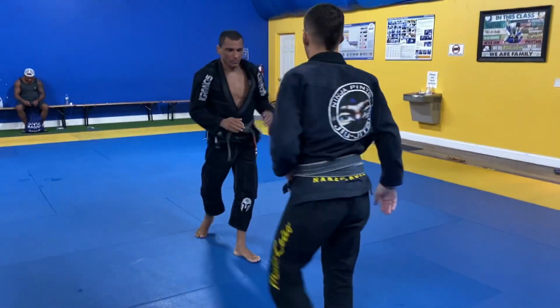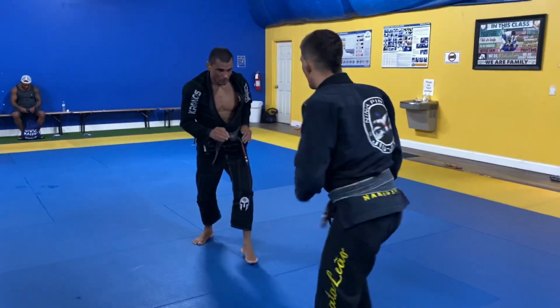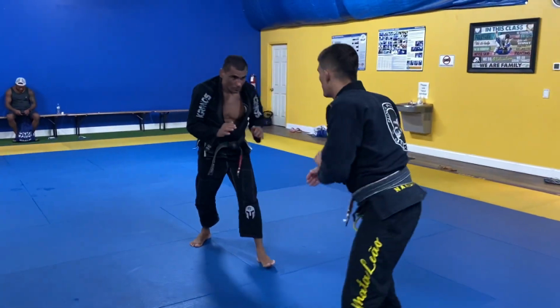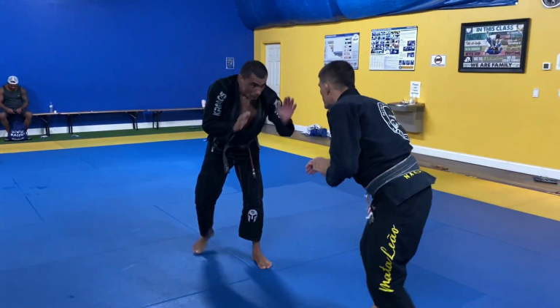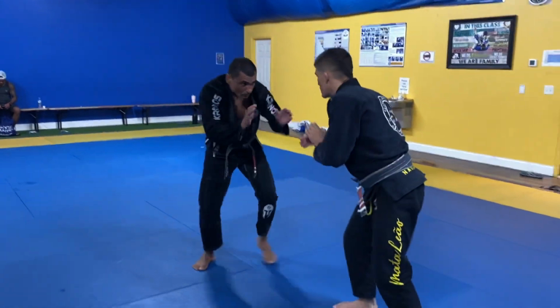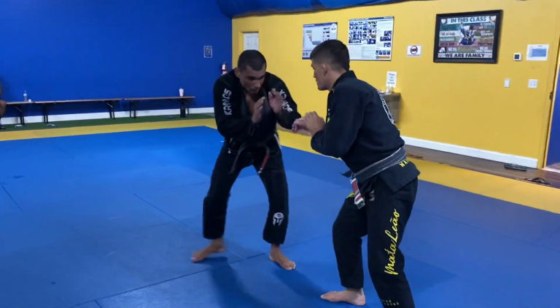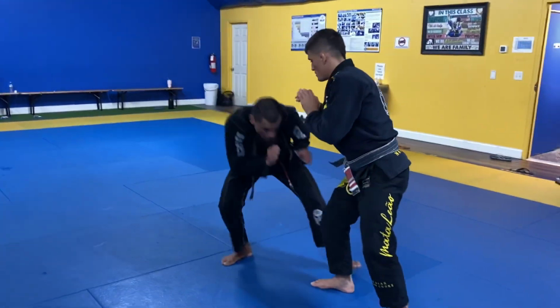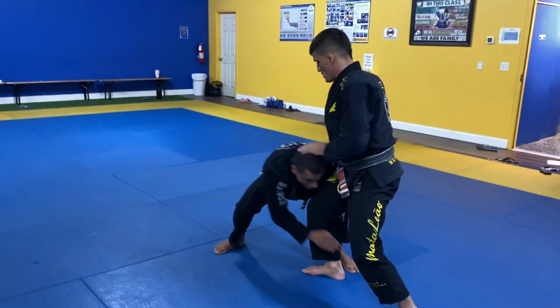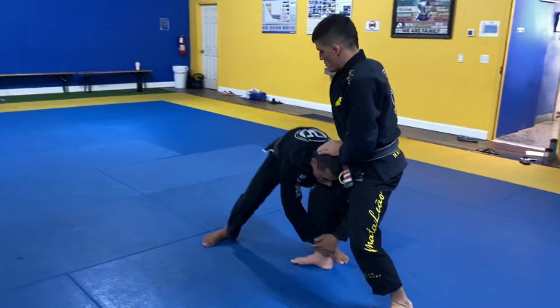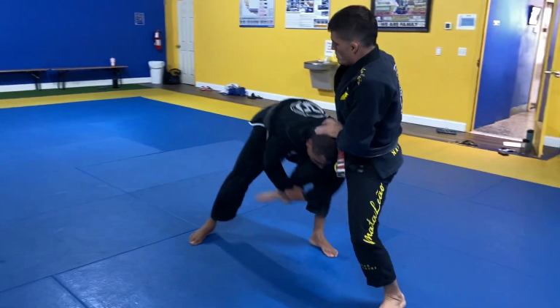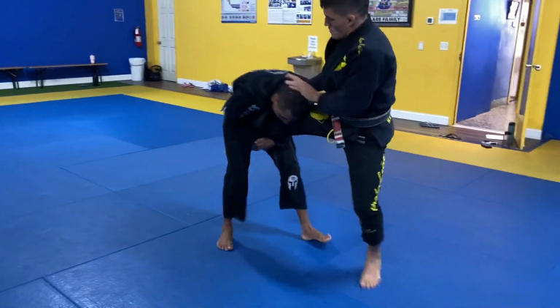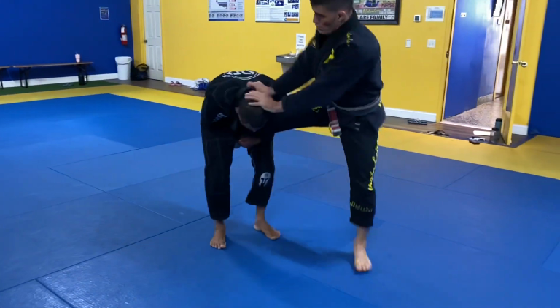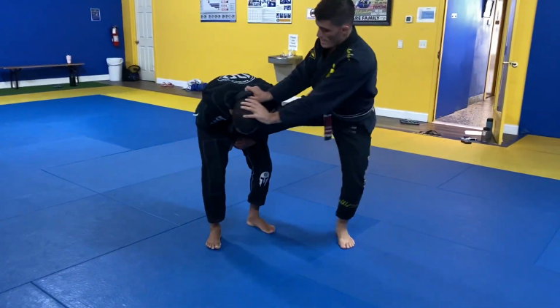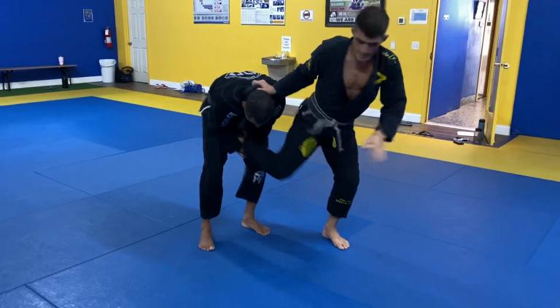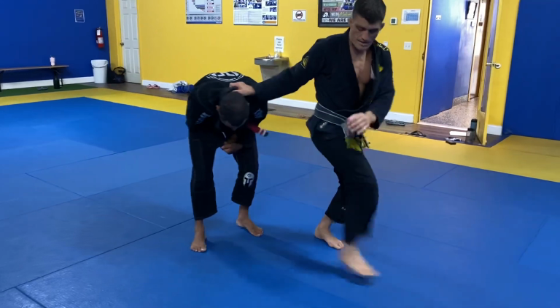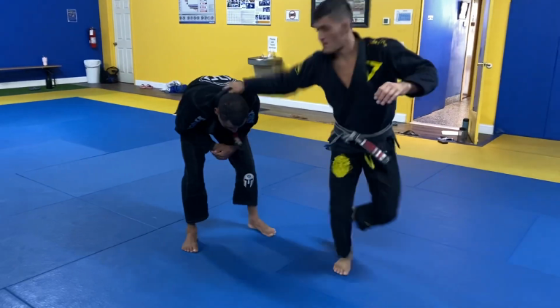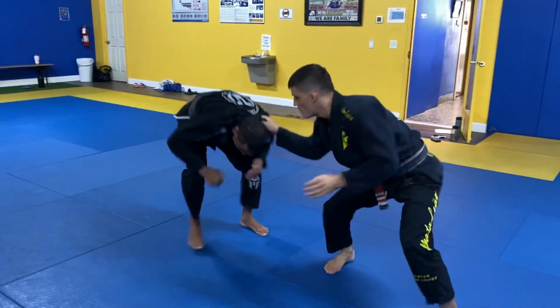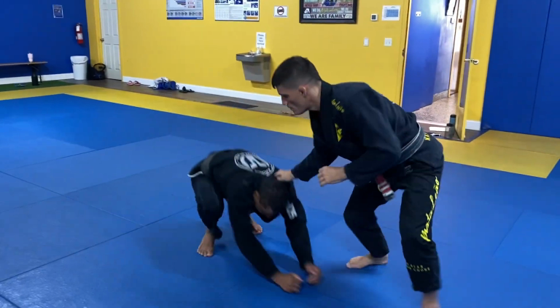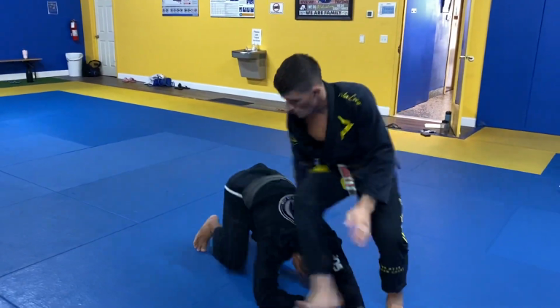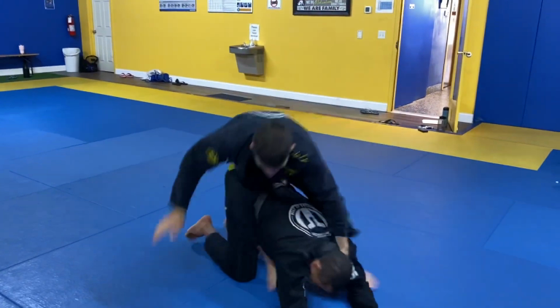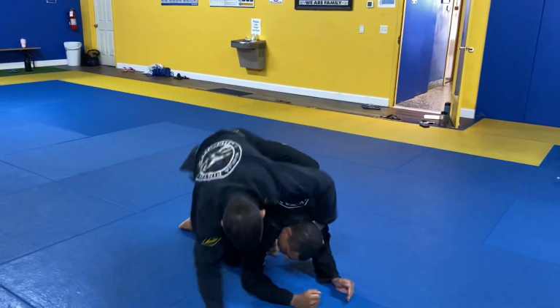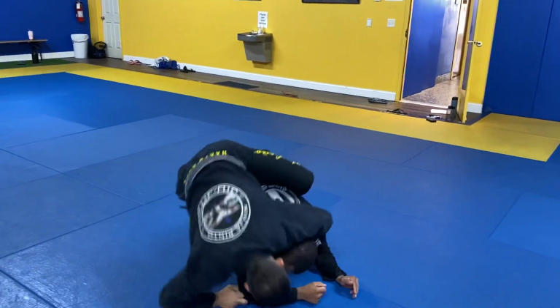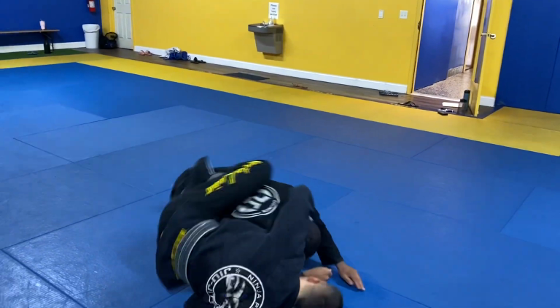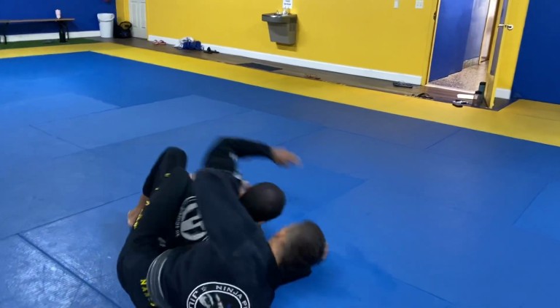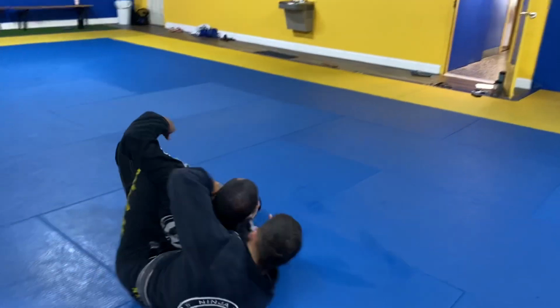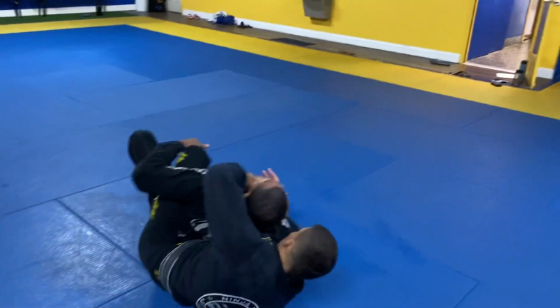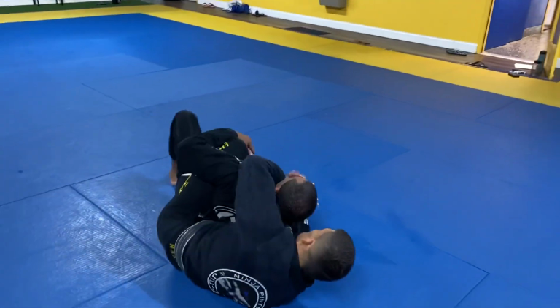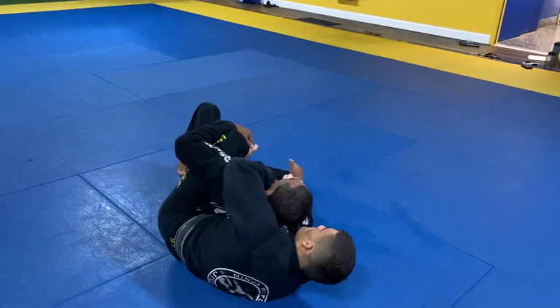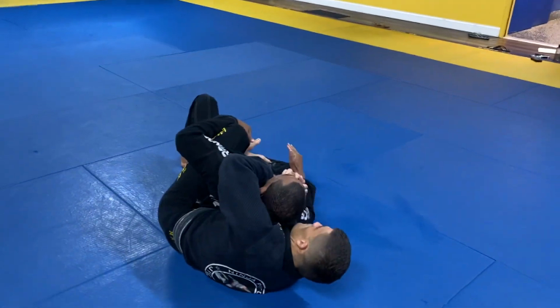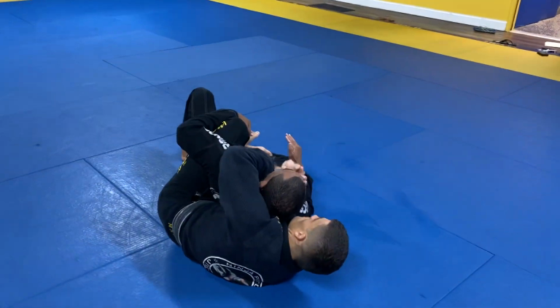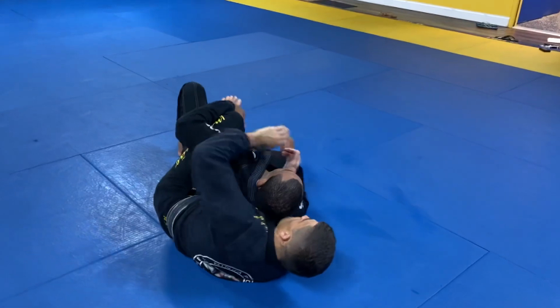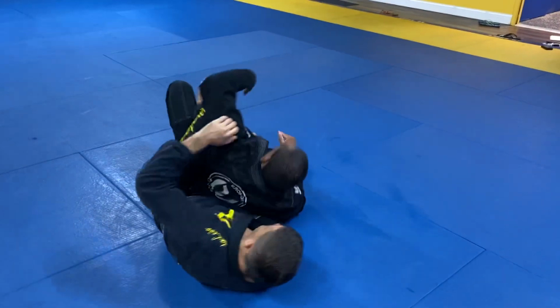So to recap: push the head, kick, and sit down position.